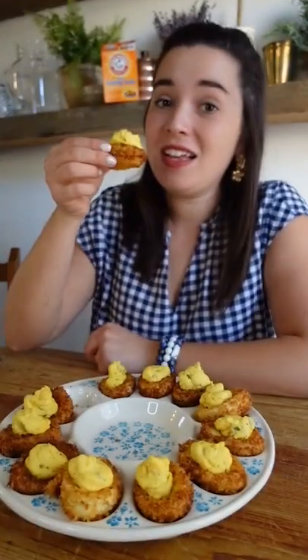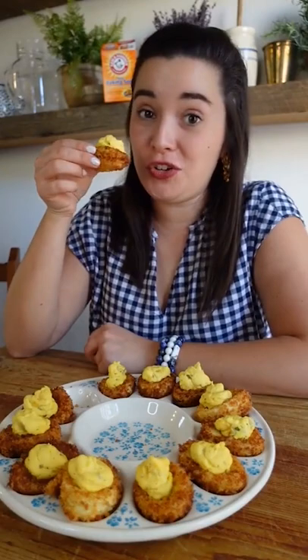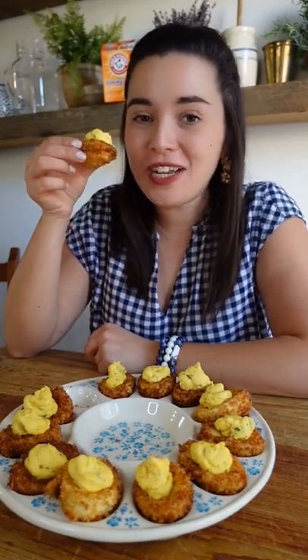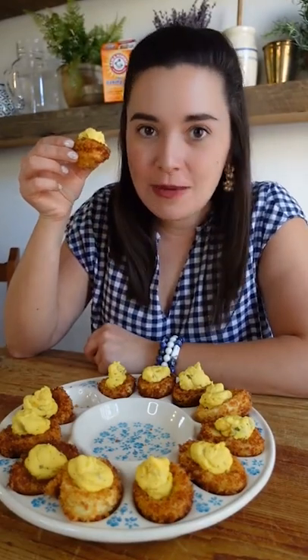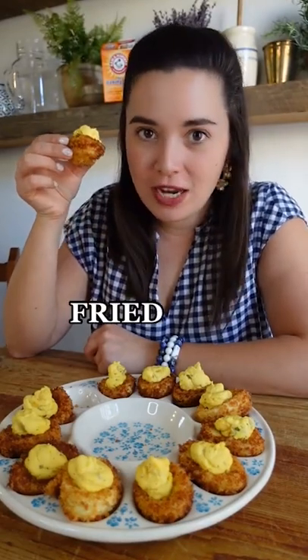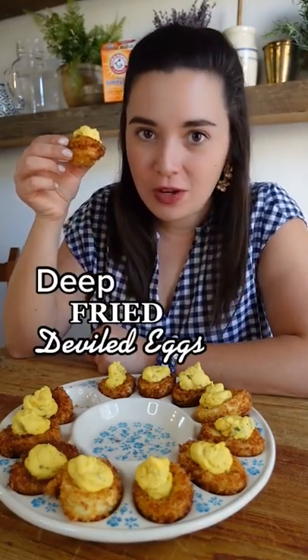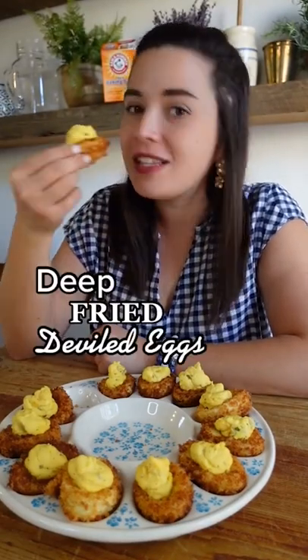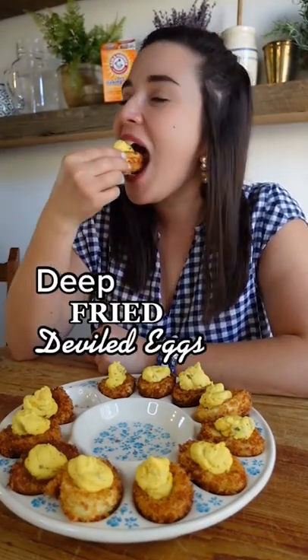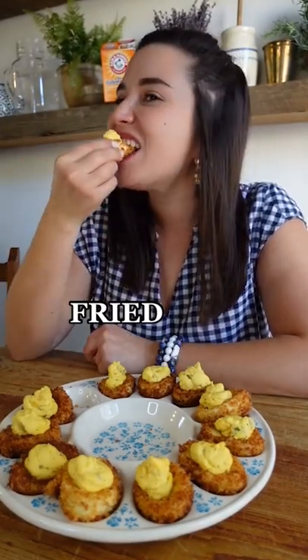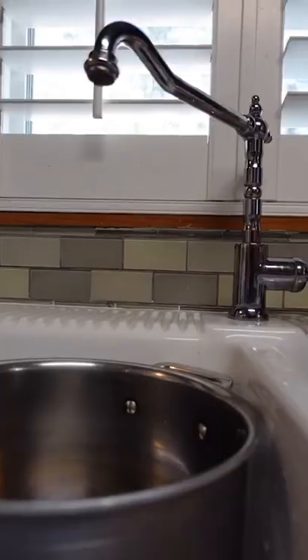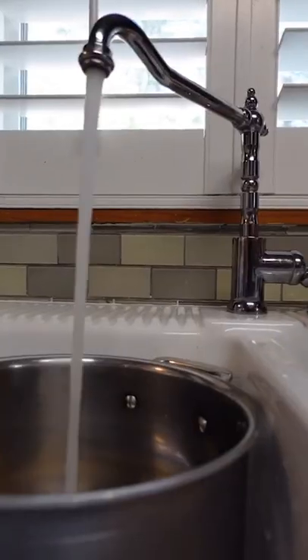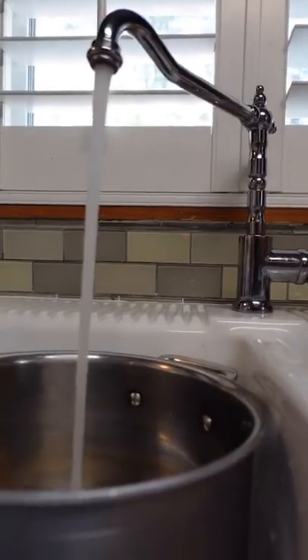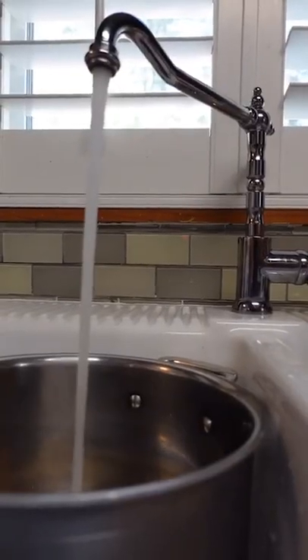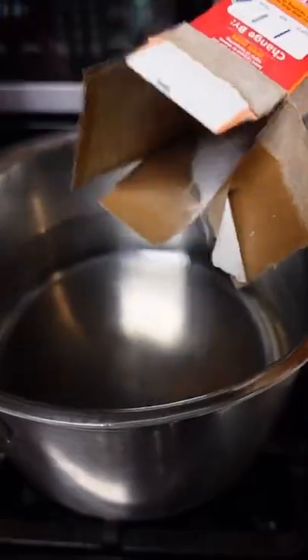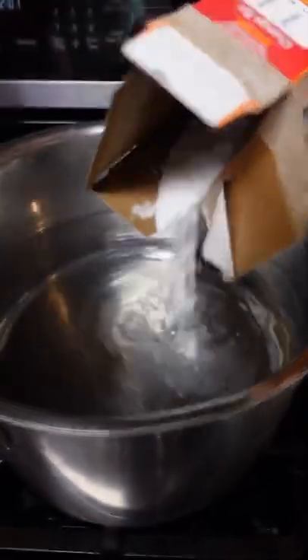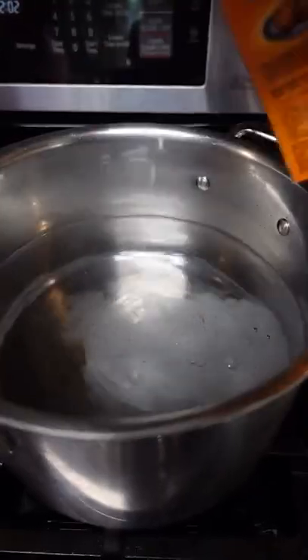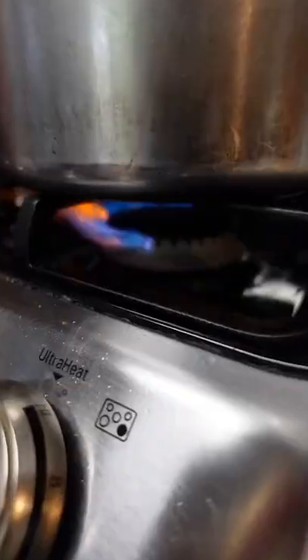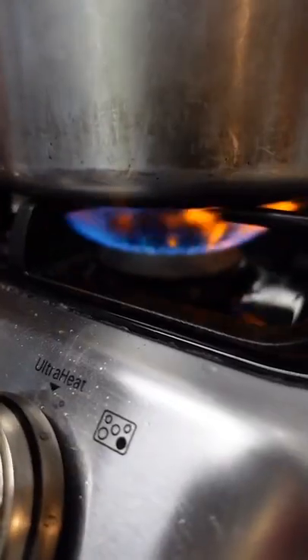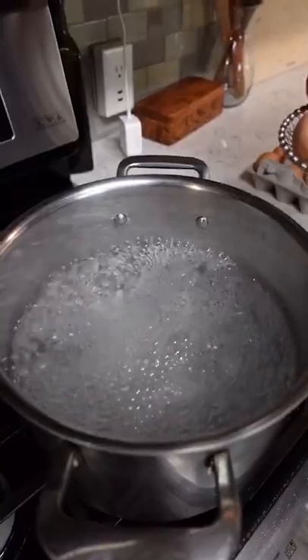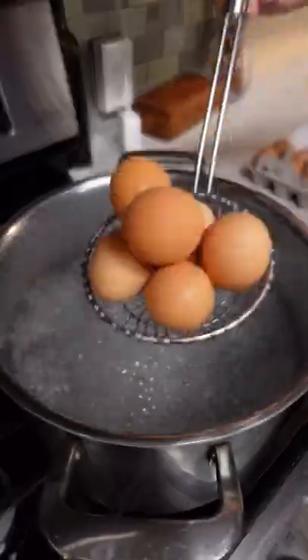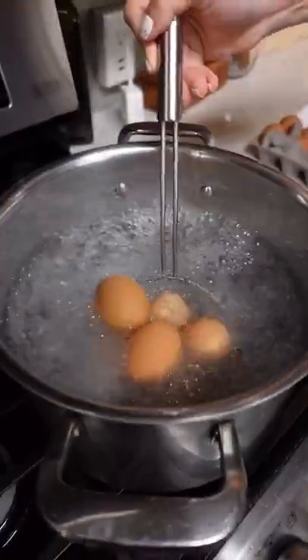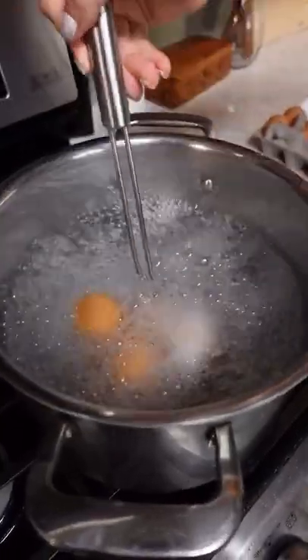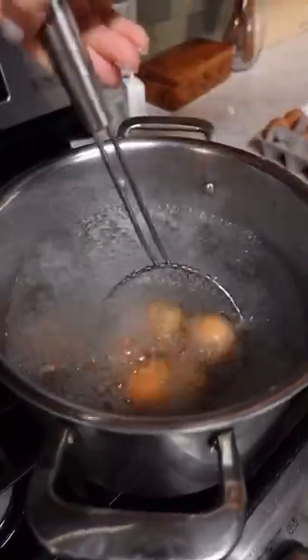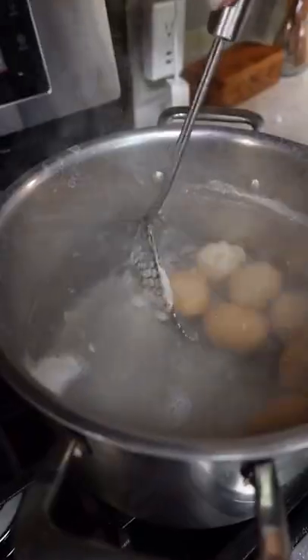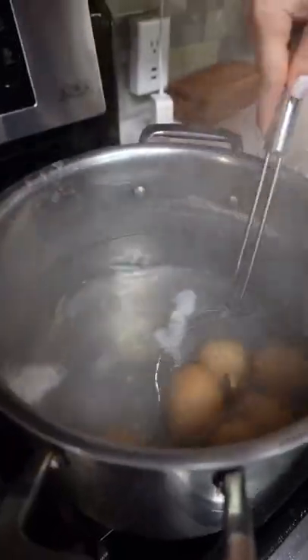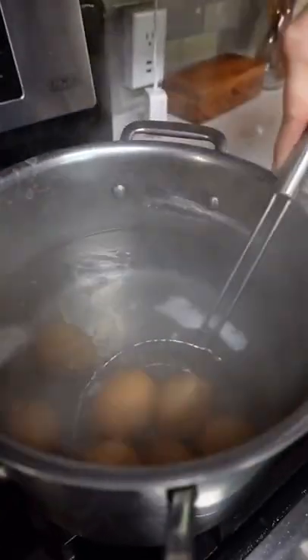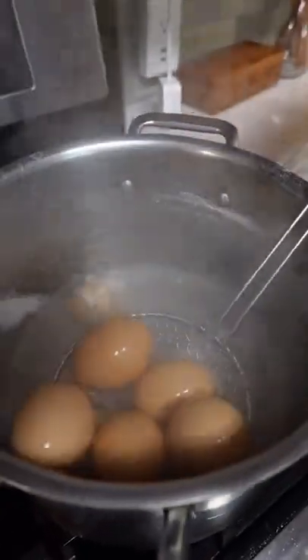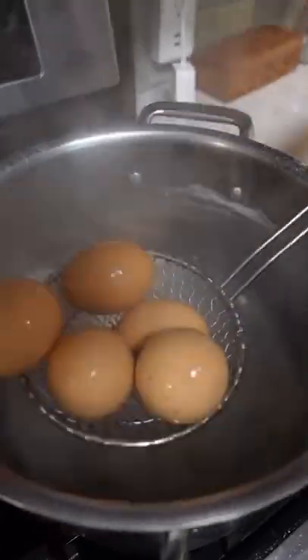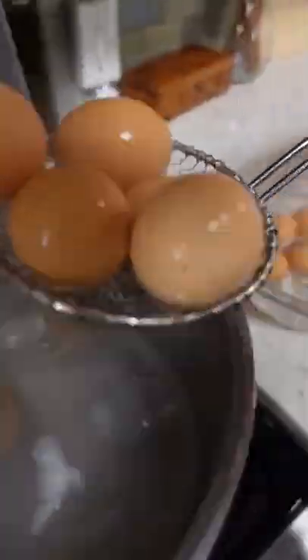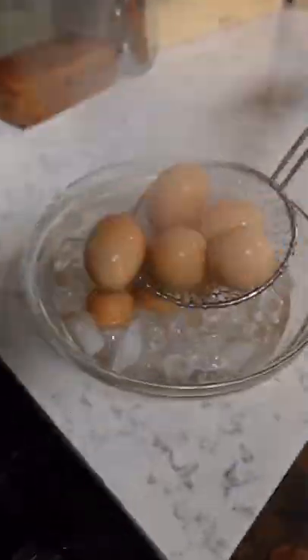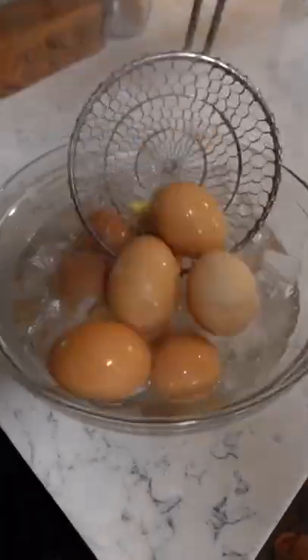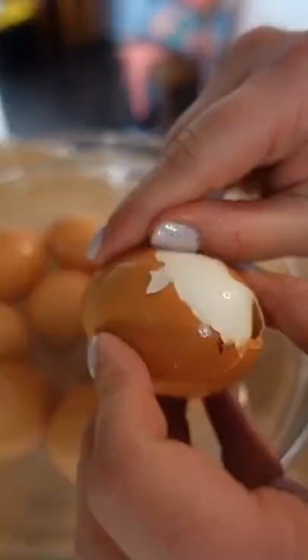Did you know you could deep fry deviled eggs? Fill a pot with water and add in baking soda — the baking soda helps make the eggs easier to peel. Boil them for 12 minutes, then chill in ice water and peel.